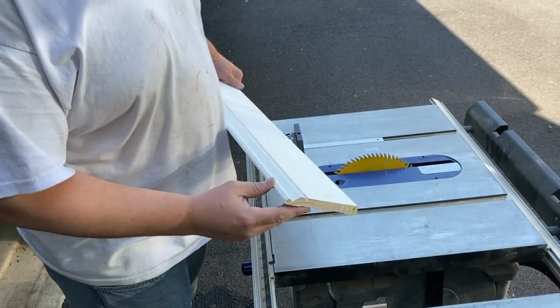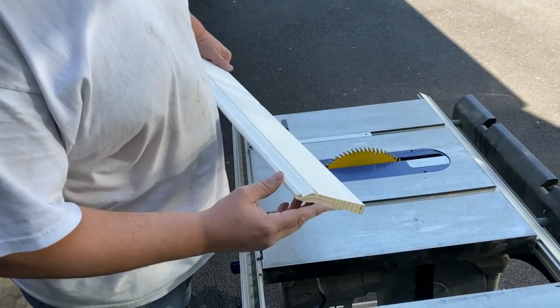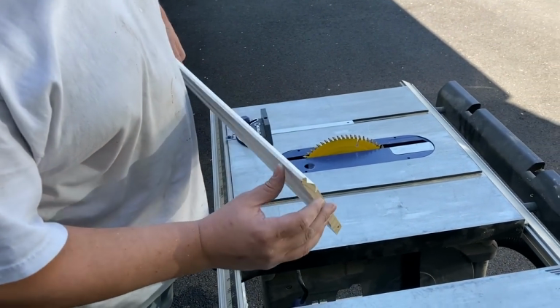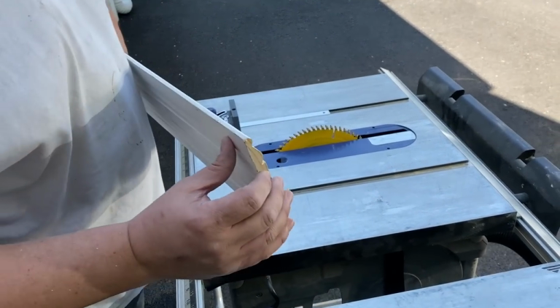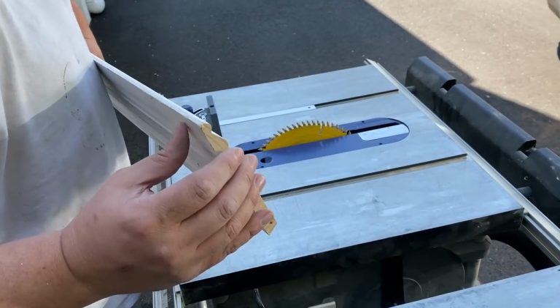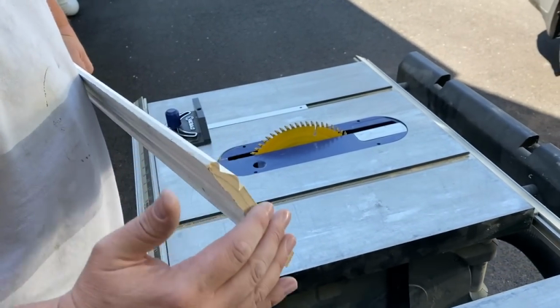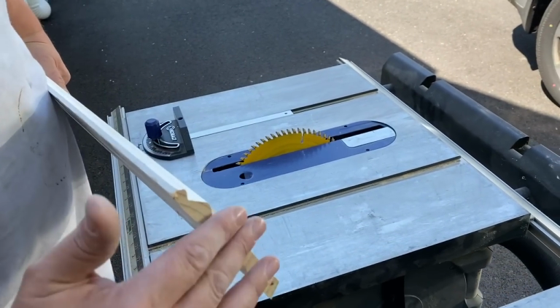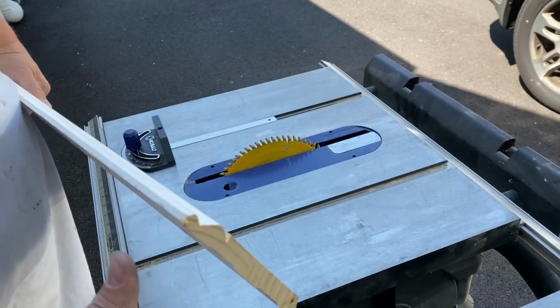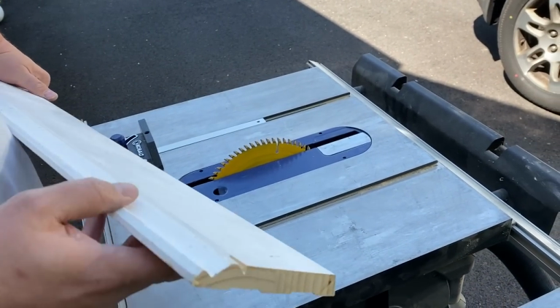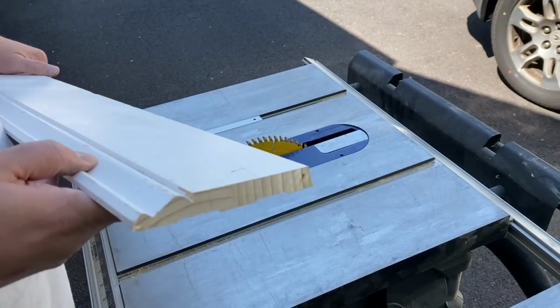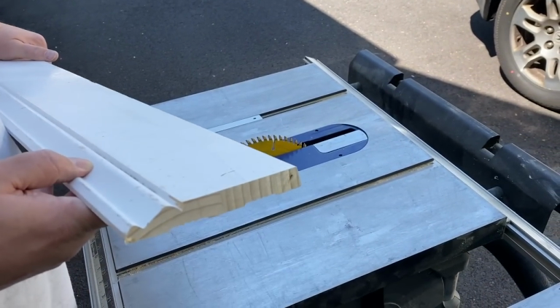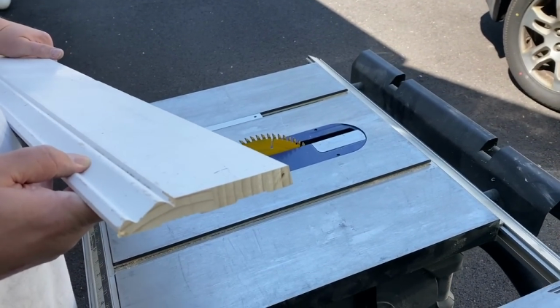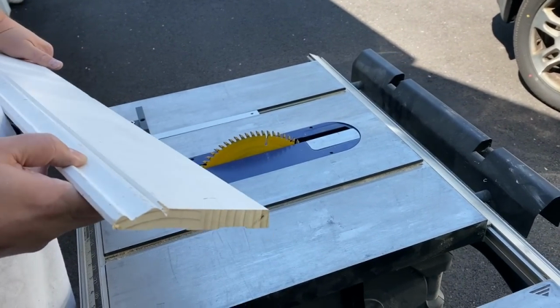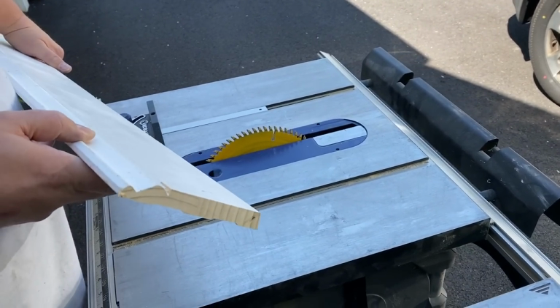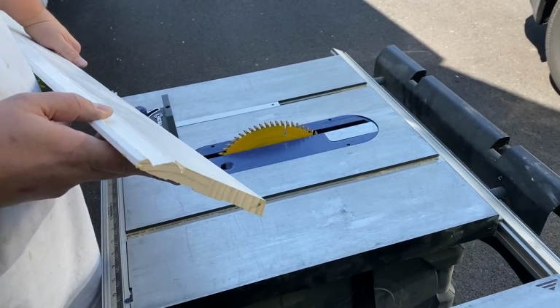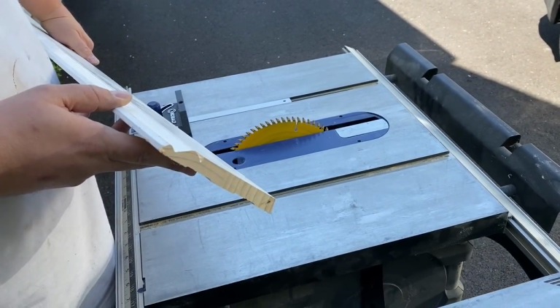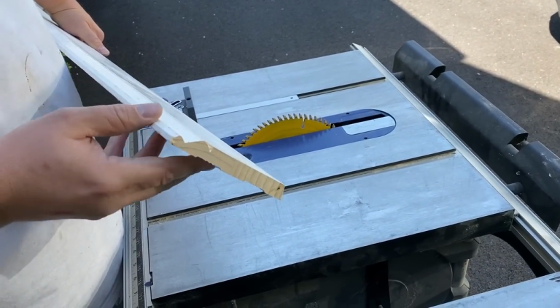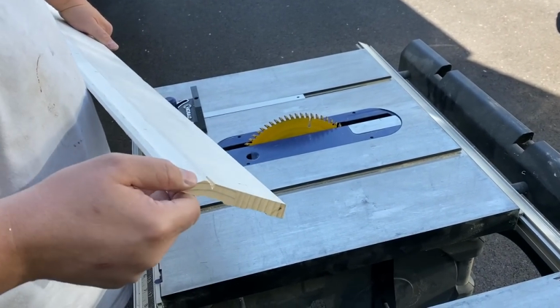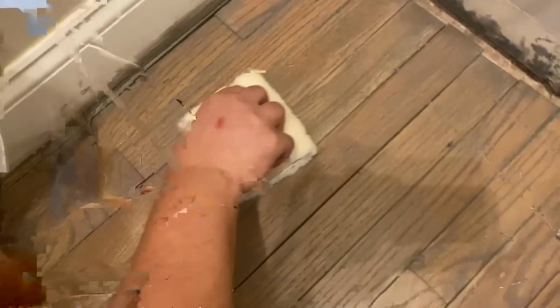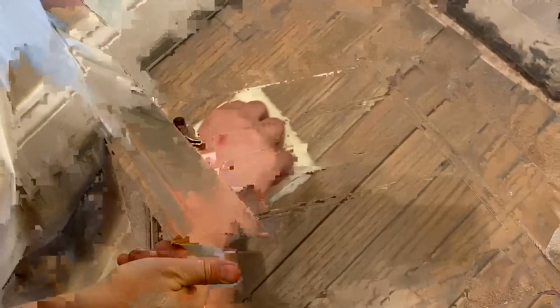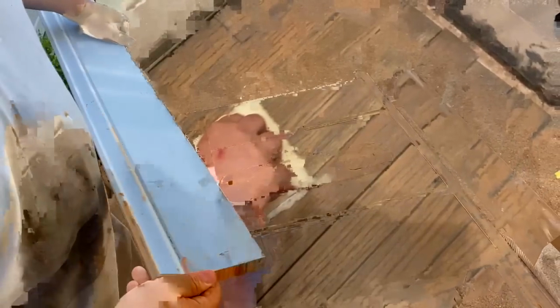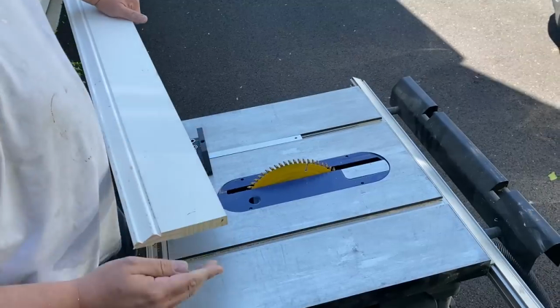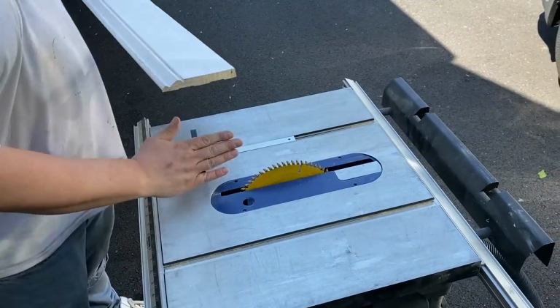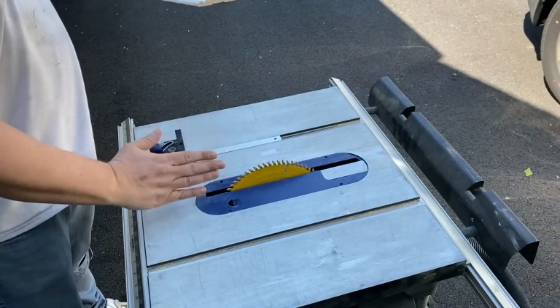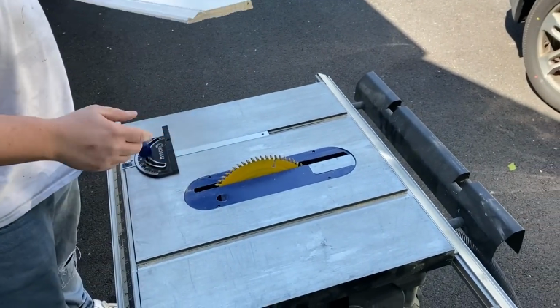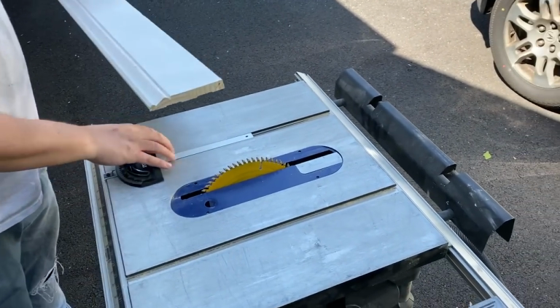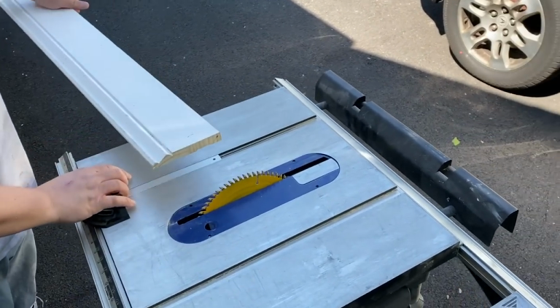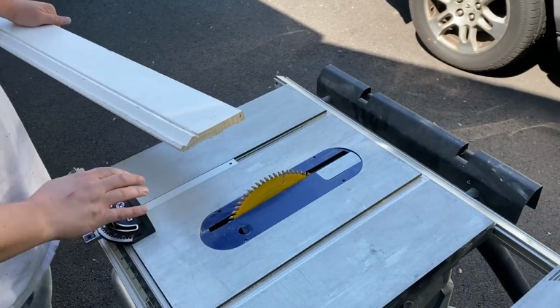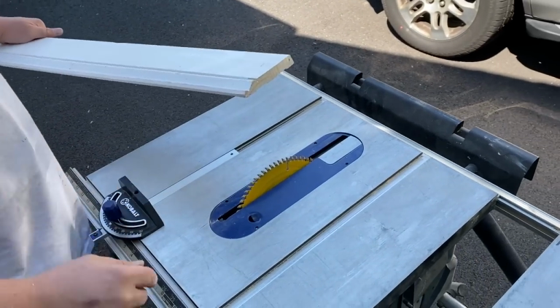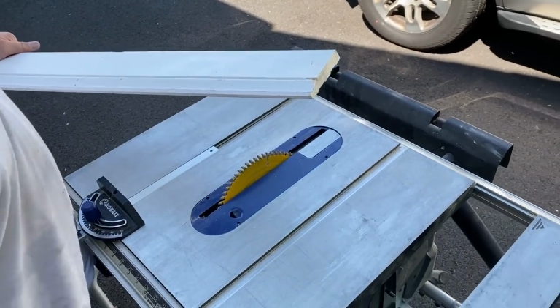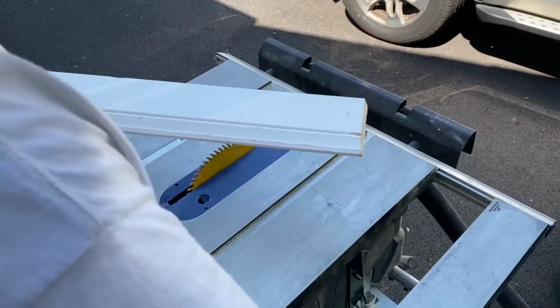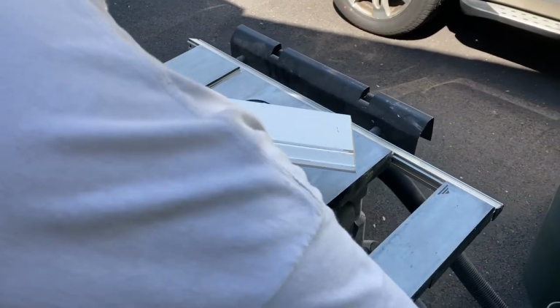Right now I'm just cutting the angles to fit the boards together in the corners. I have my blade on an angle and I'm just going to be cutting it.